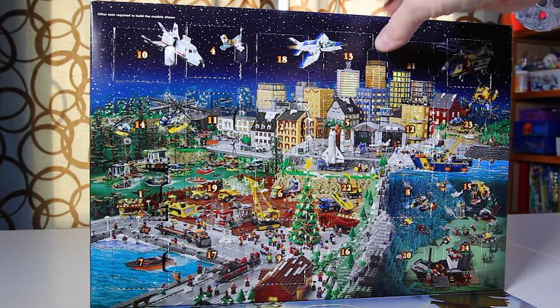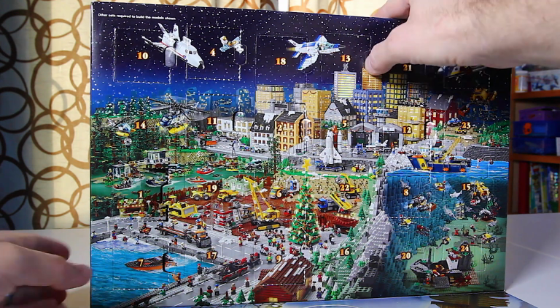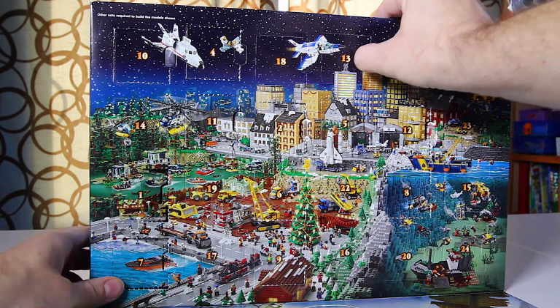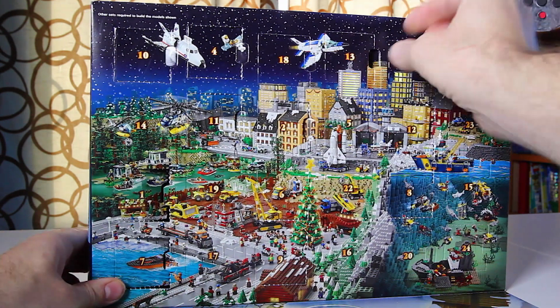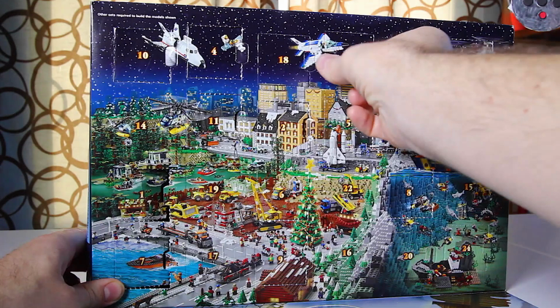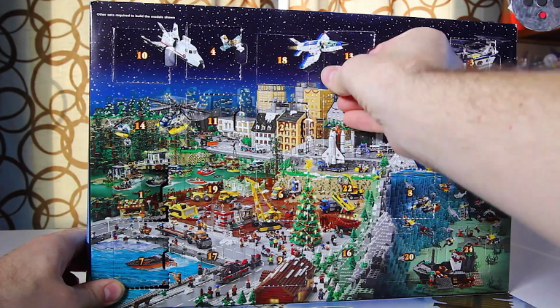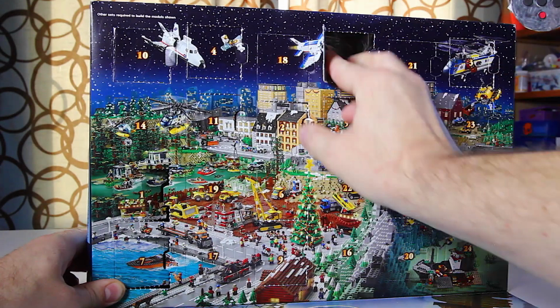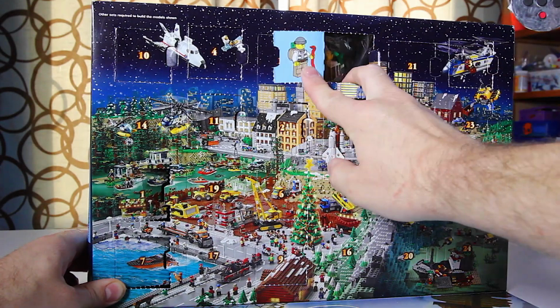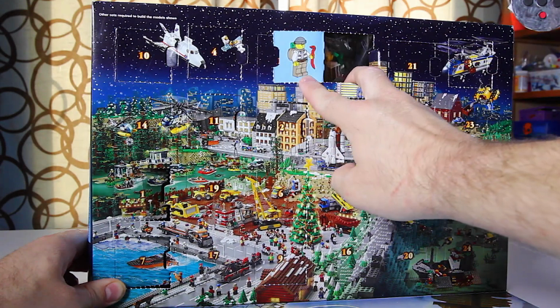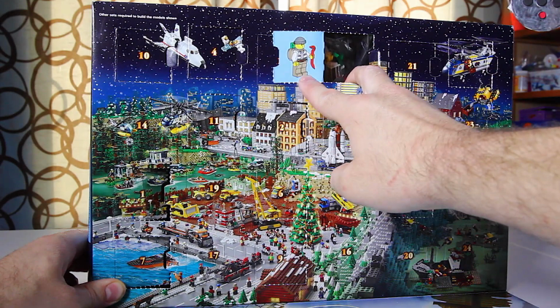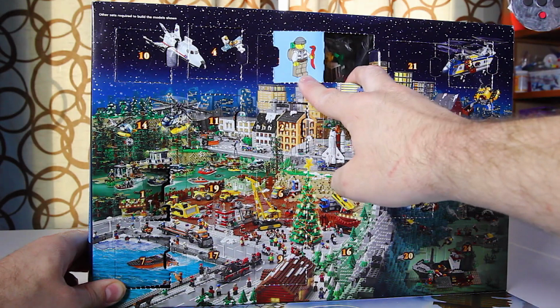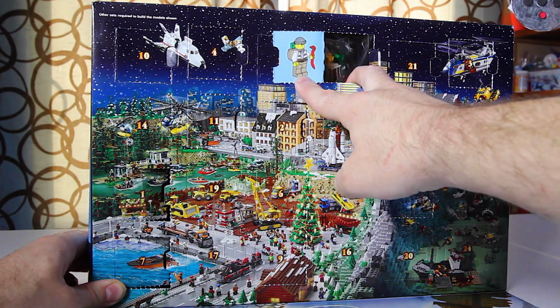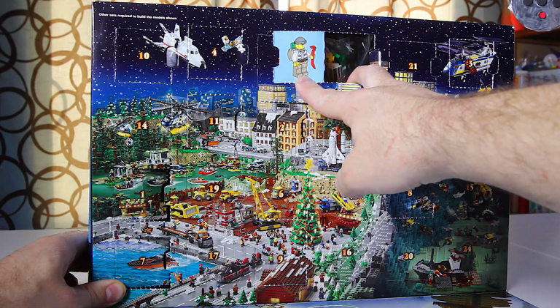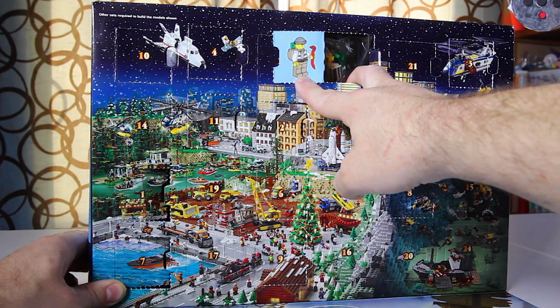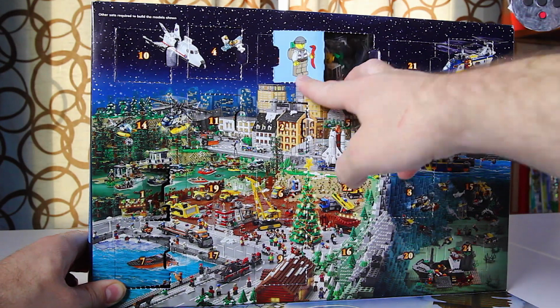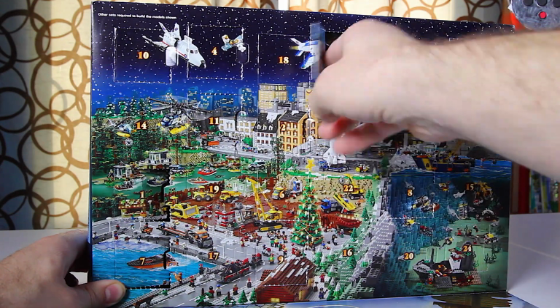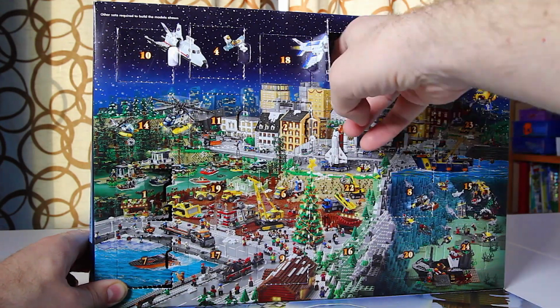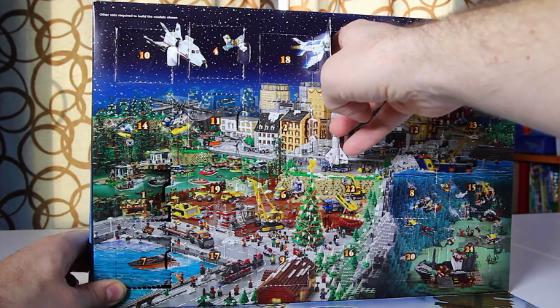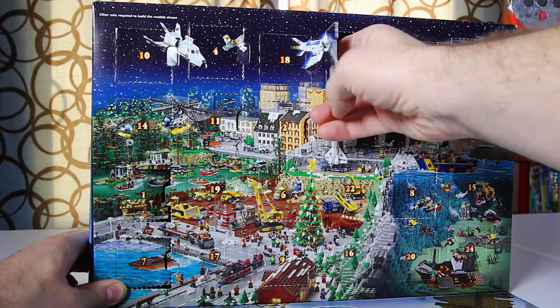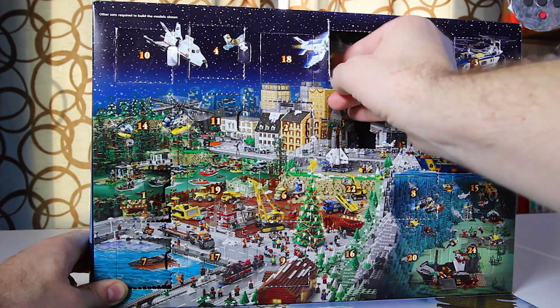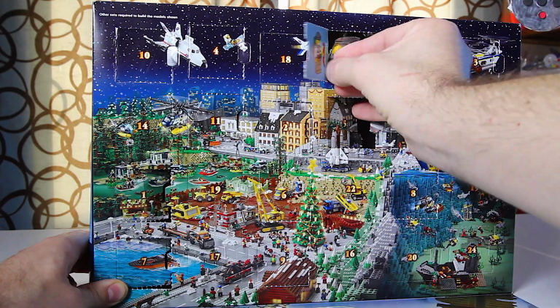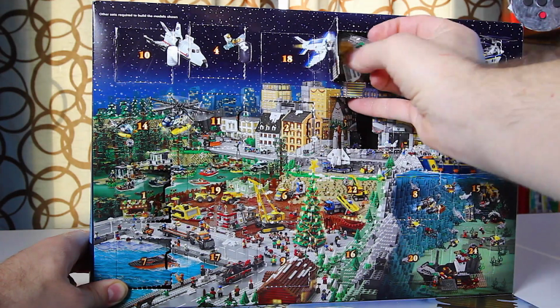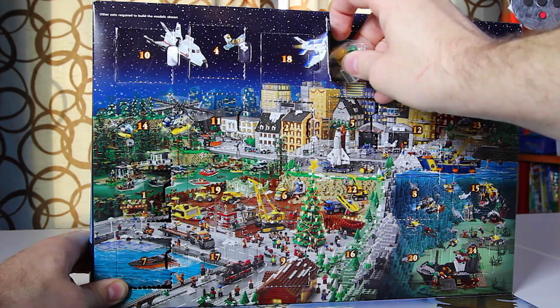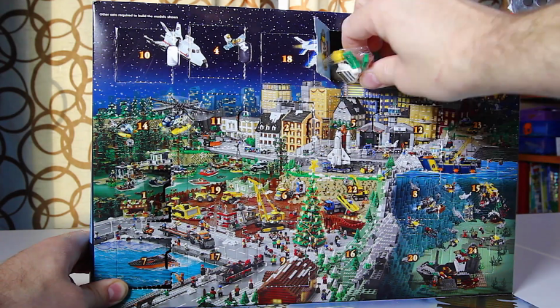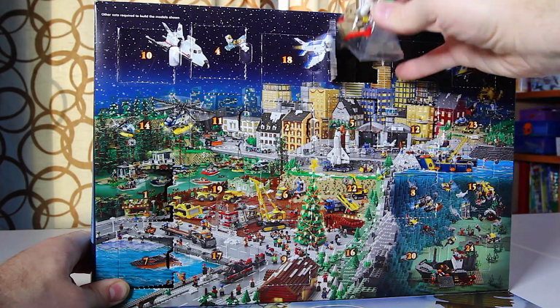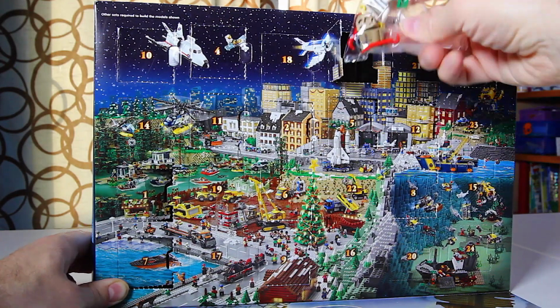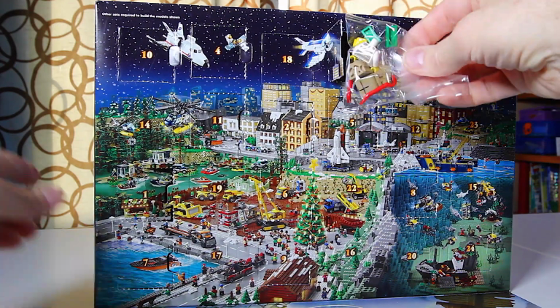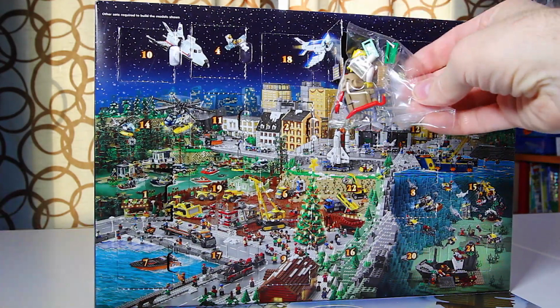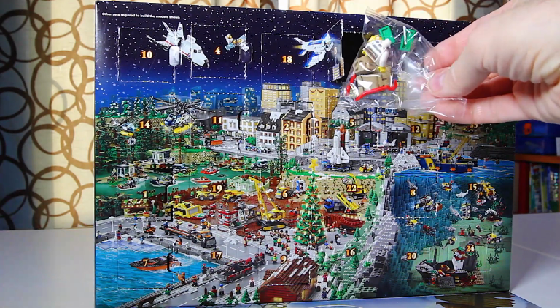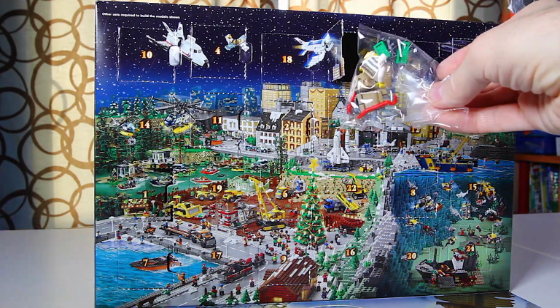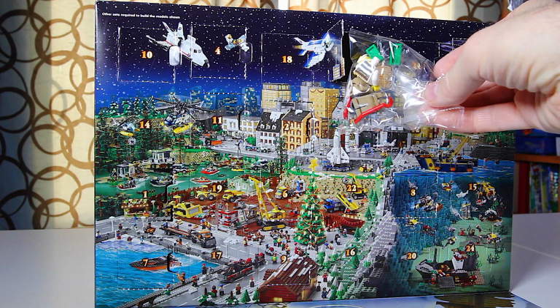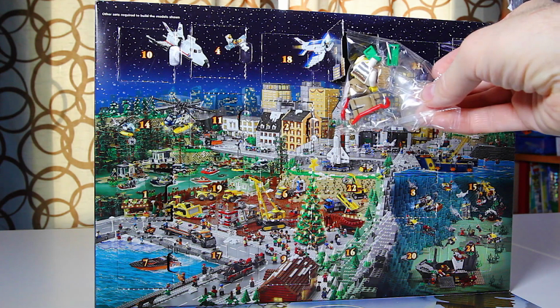Here we go, right at the top there. Let's open it up and see — it looks like we have a crook or a robber. A bad guy, as Devin likes to call them. Let's get him built and we'll take a closer look.